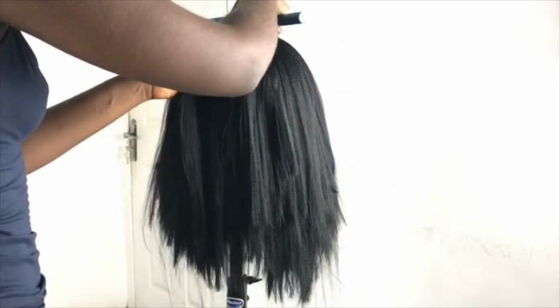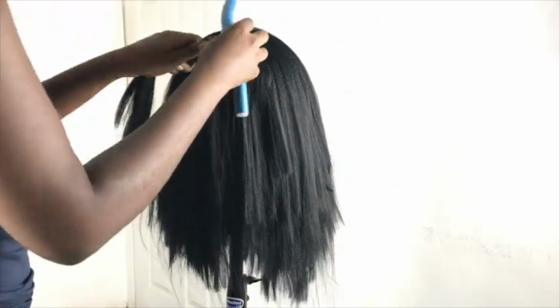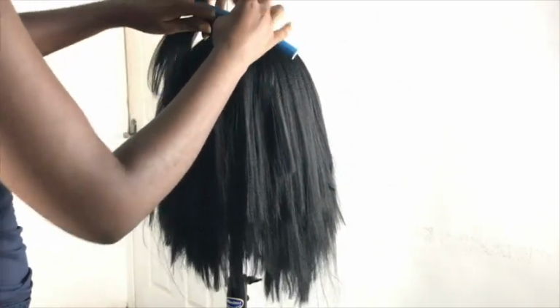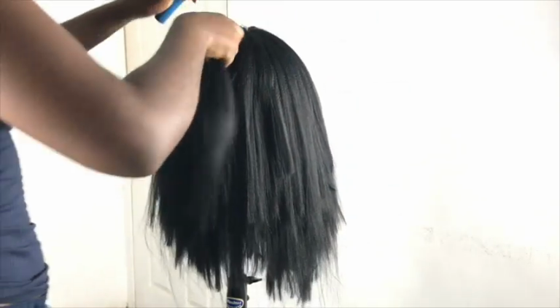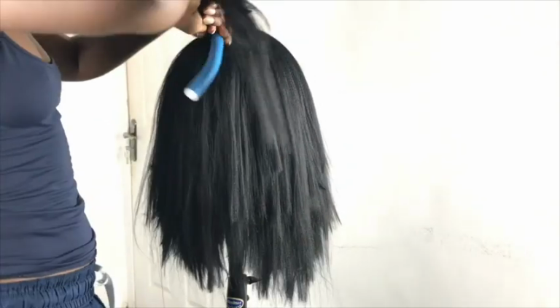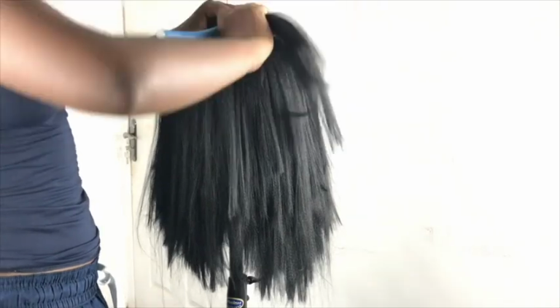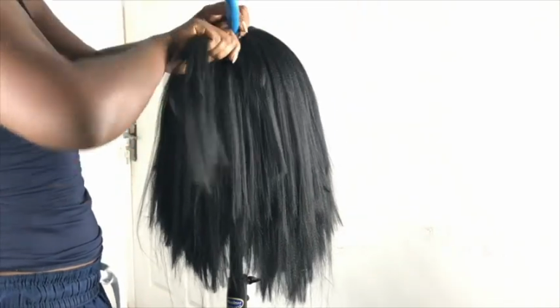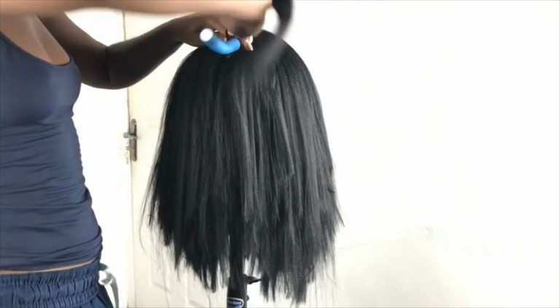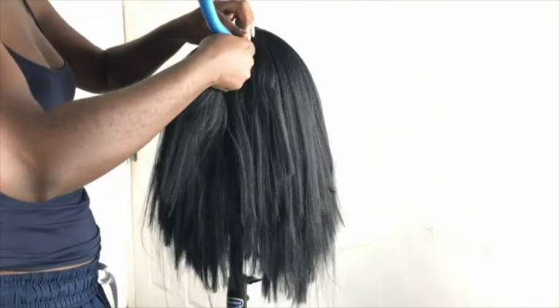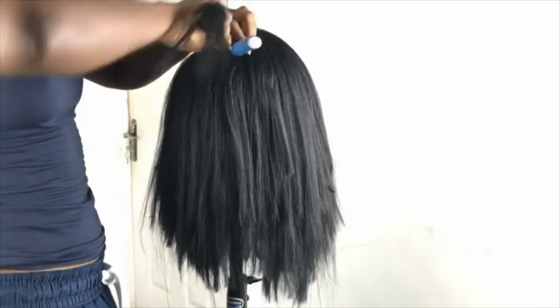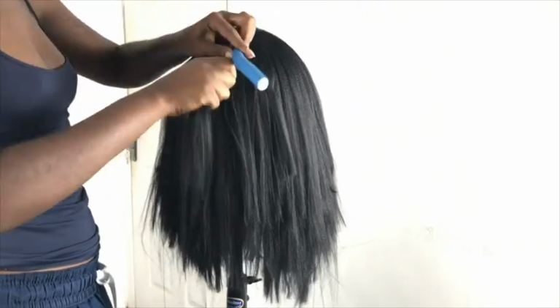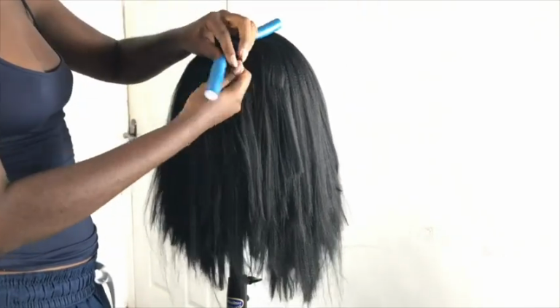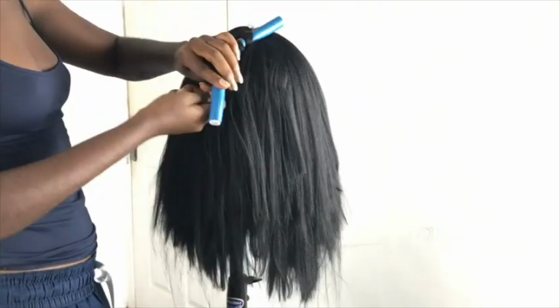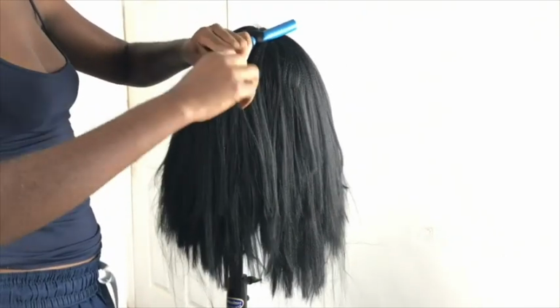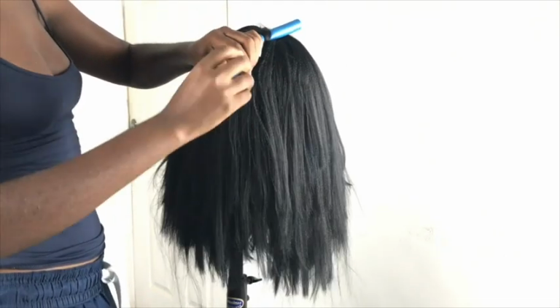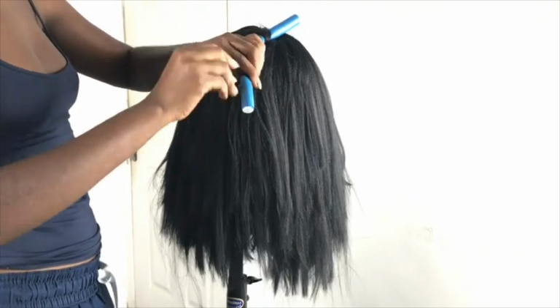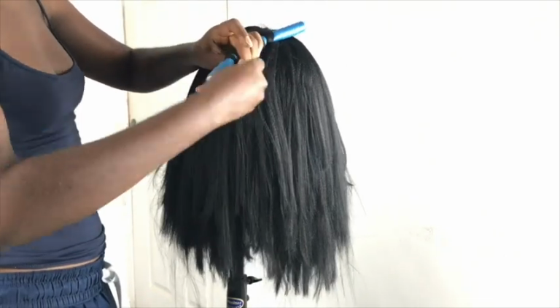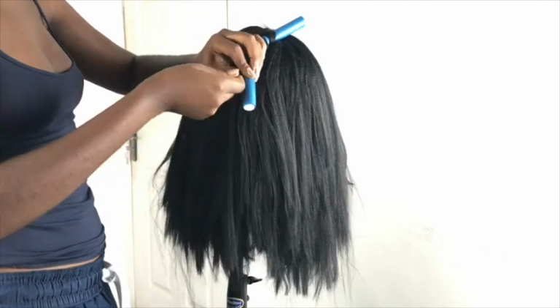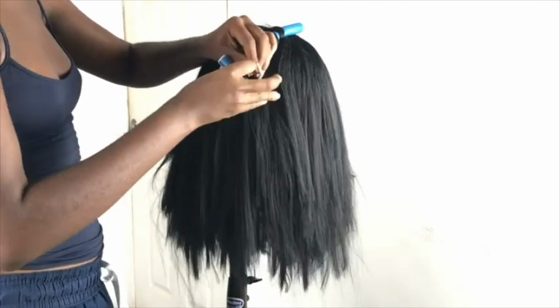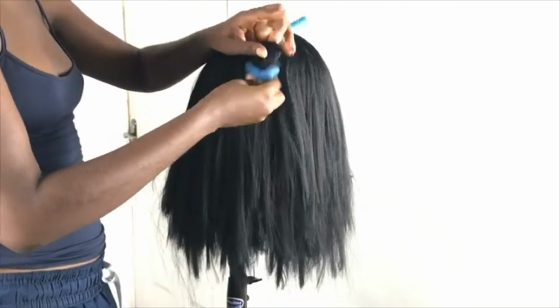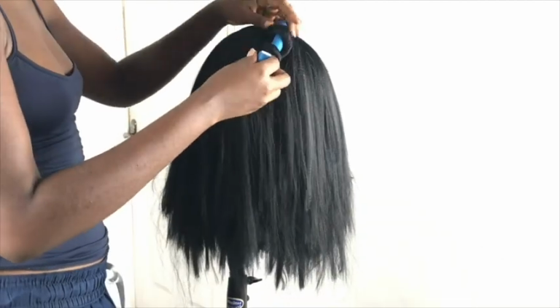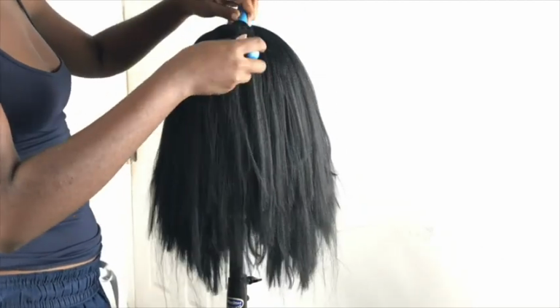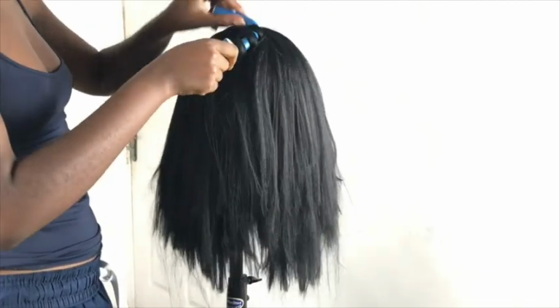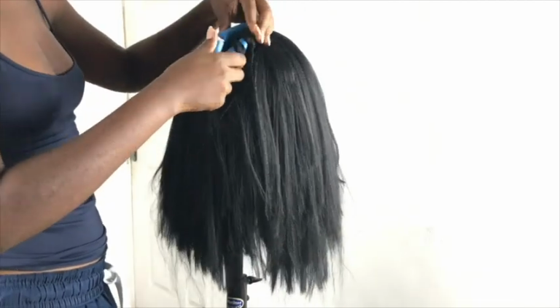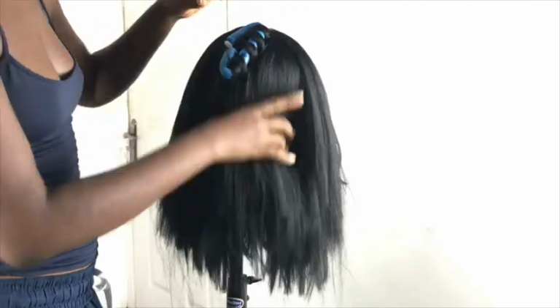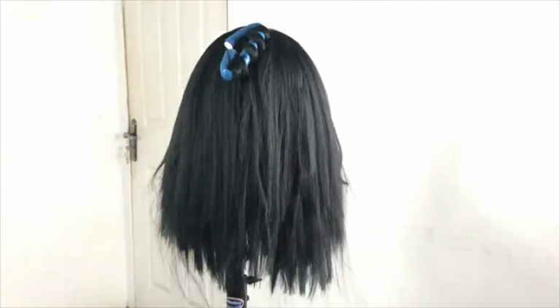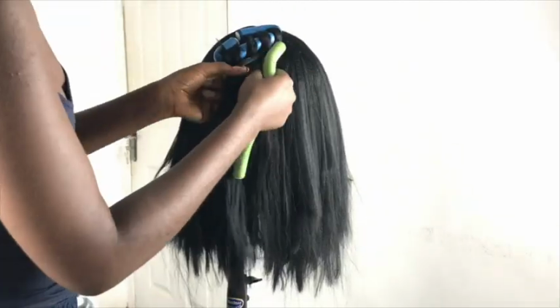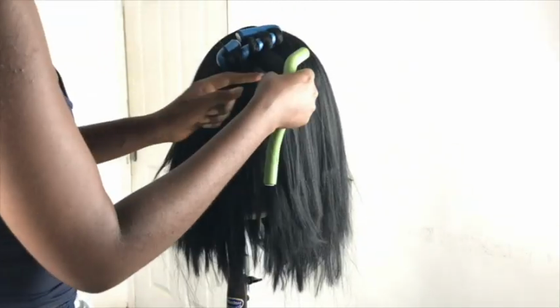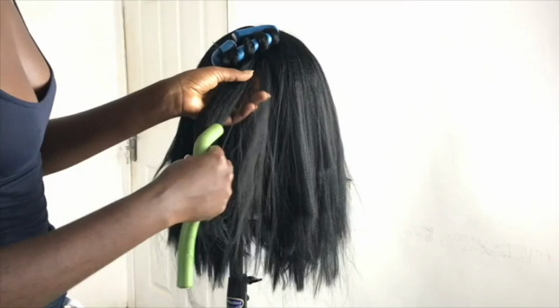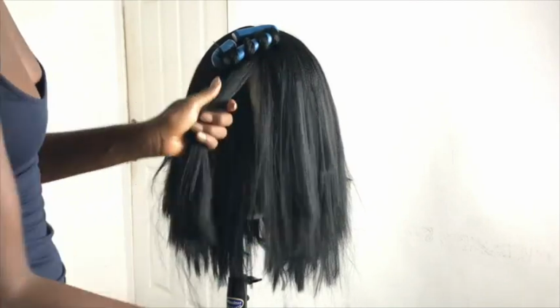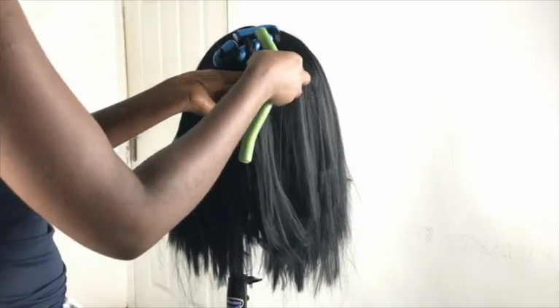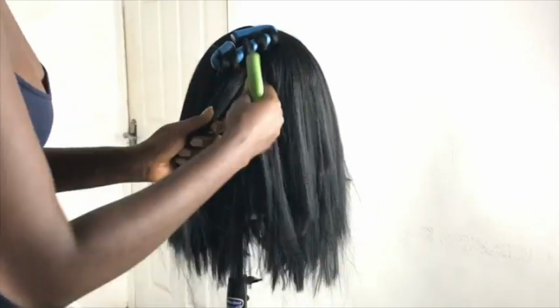I ended up using my perm rods, so it's going to be a mixture of flexi rods and perm rods. You don't necessarily have to do it the exact same way because both are going to give you similar curls — I just ran out of flexi rods, that's why I used perm rods.